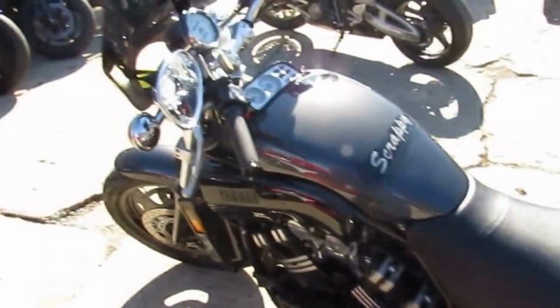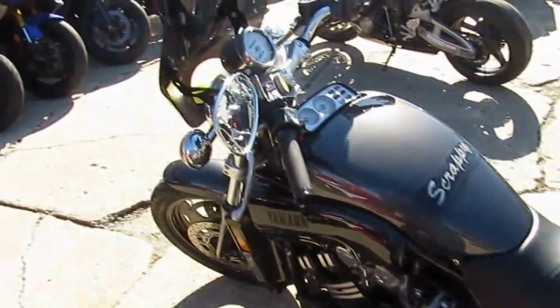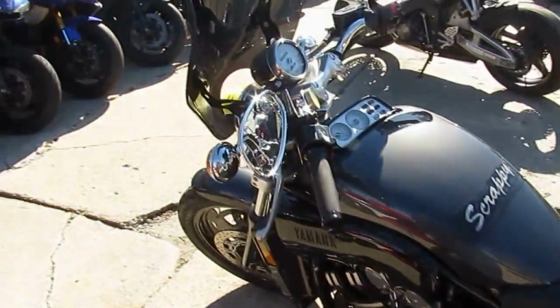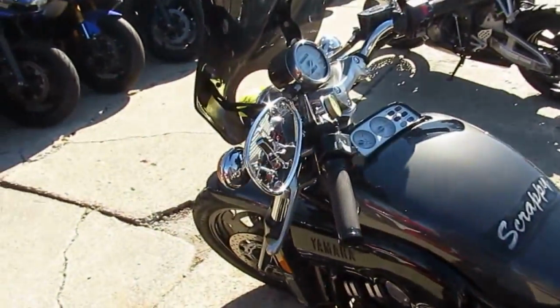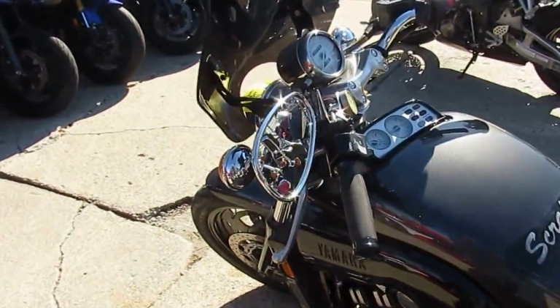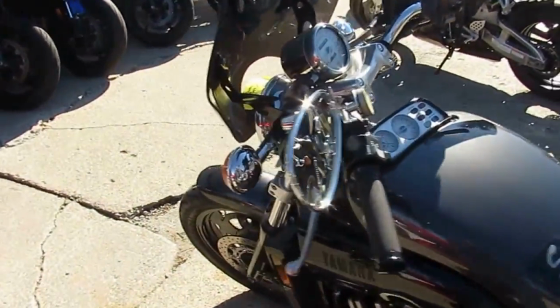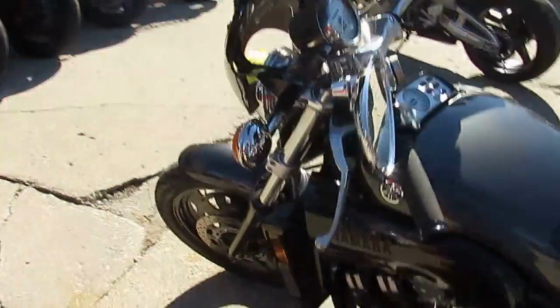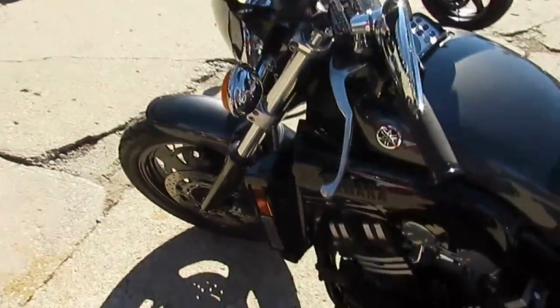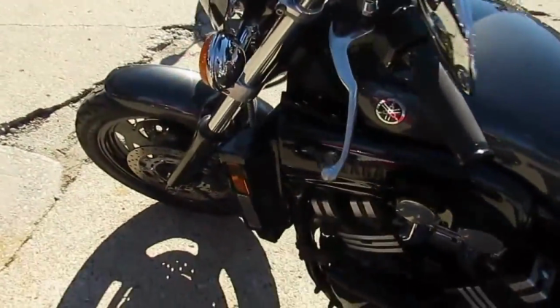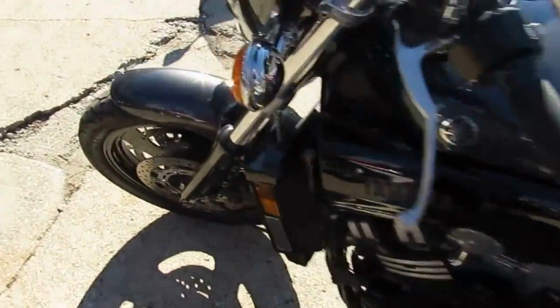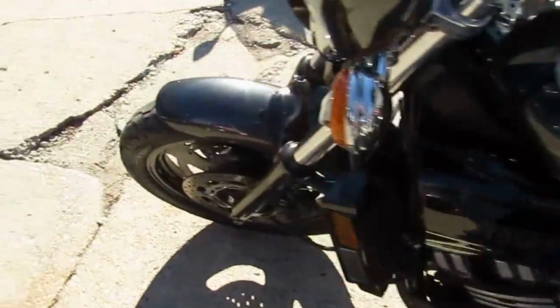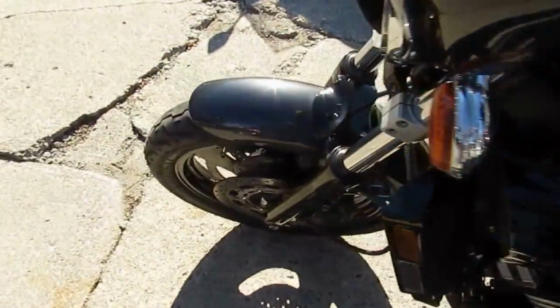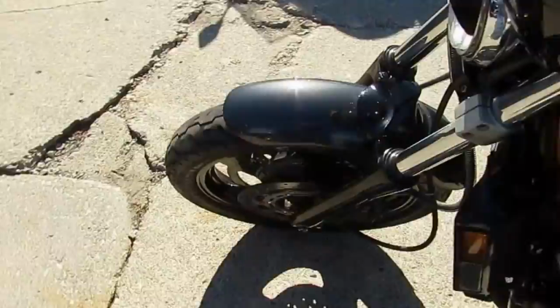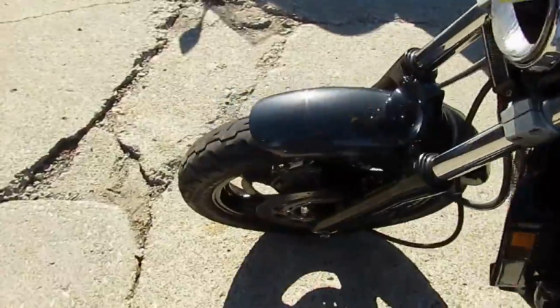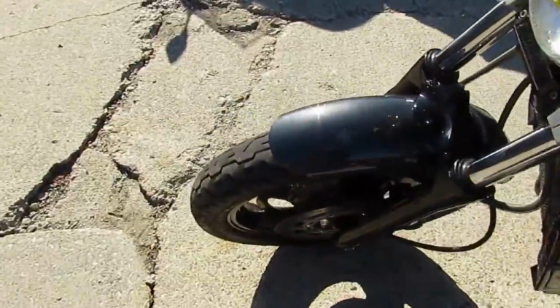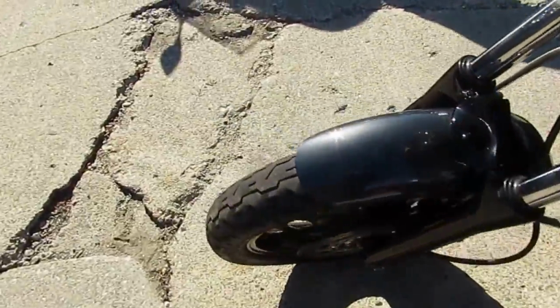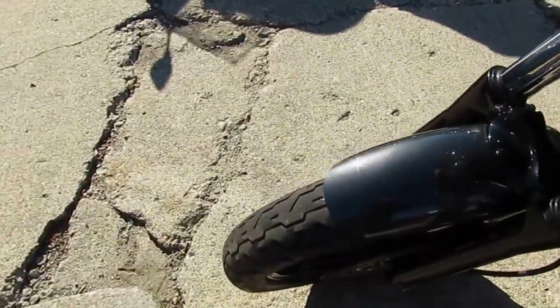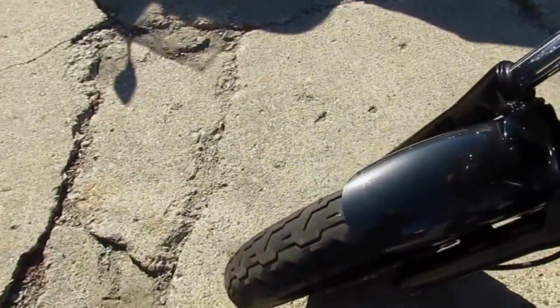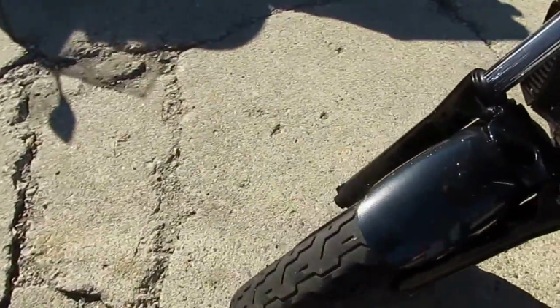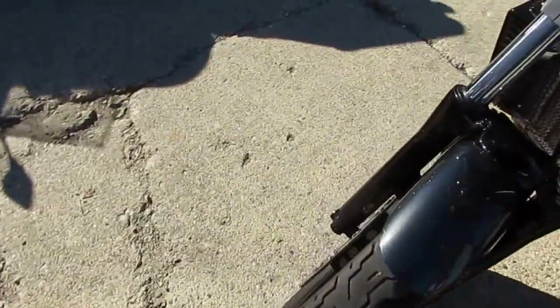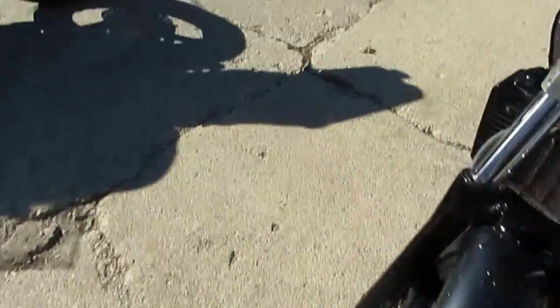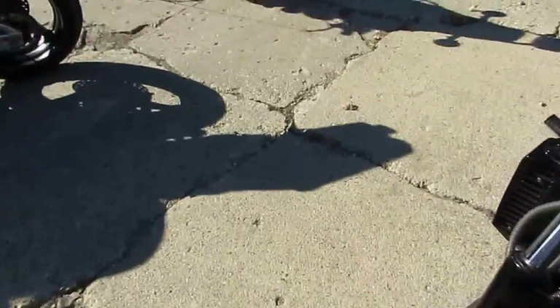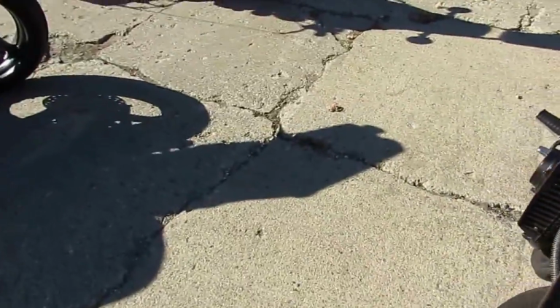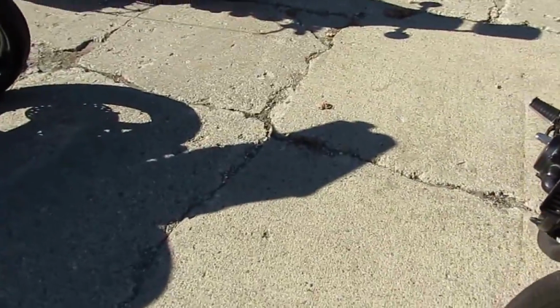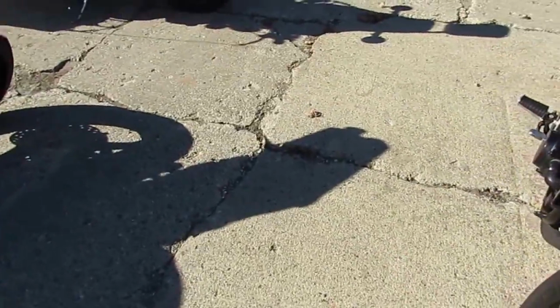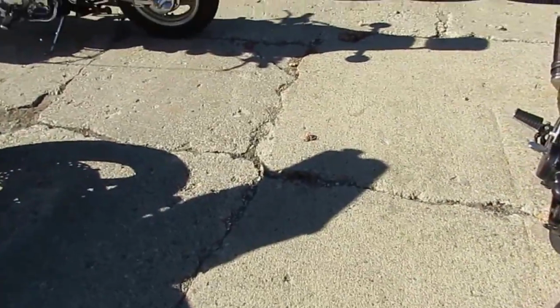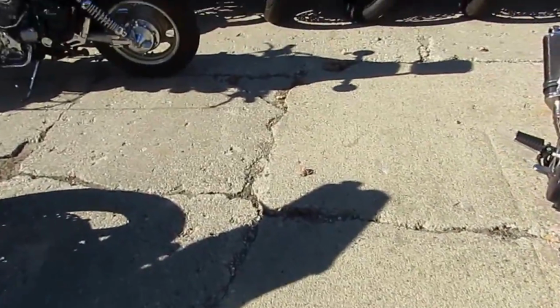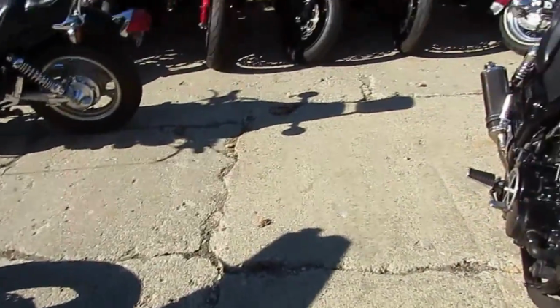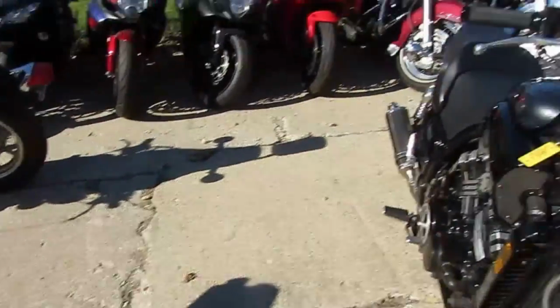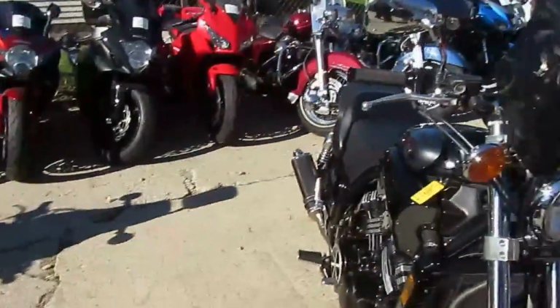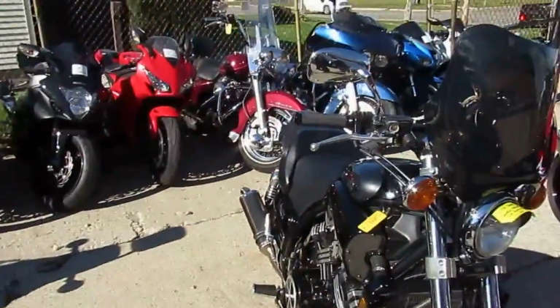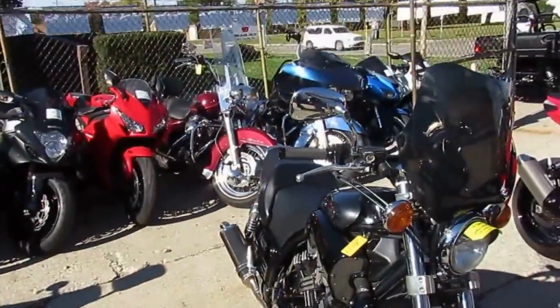You guys can turn heads on this 2000 VMAX anywhere you go. $4,500 — won't be here long. Visit our website, it's ApprovalPowersports.com.